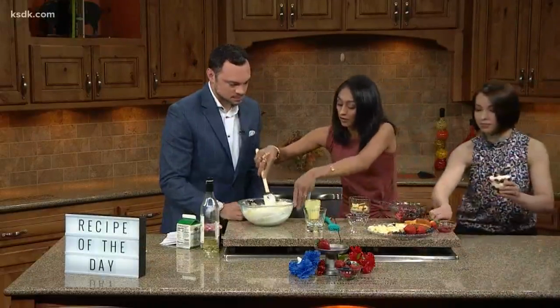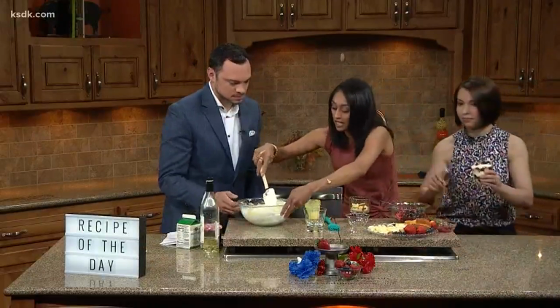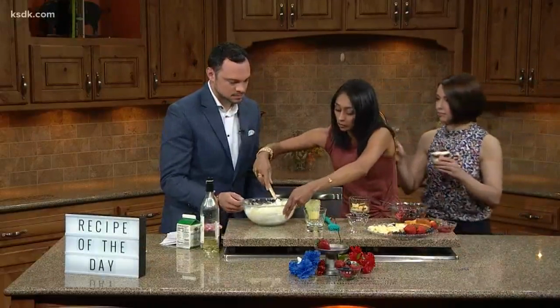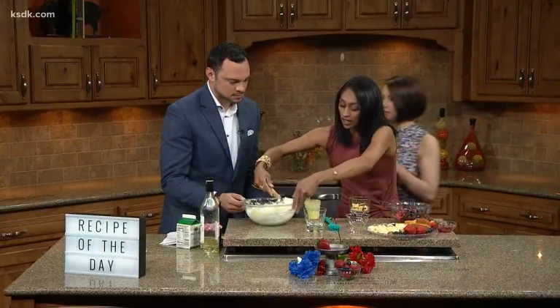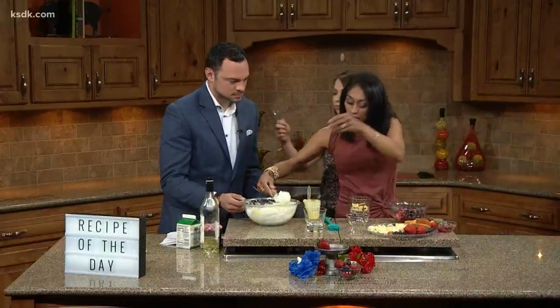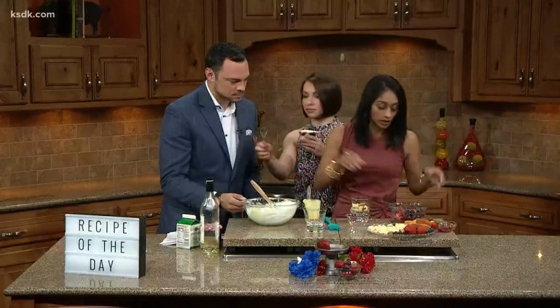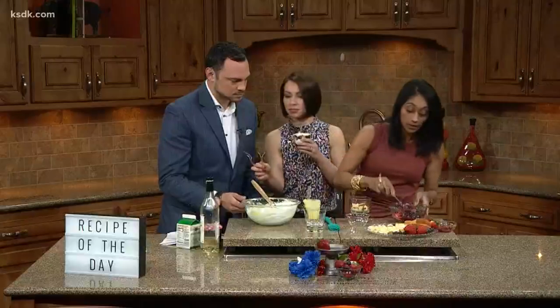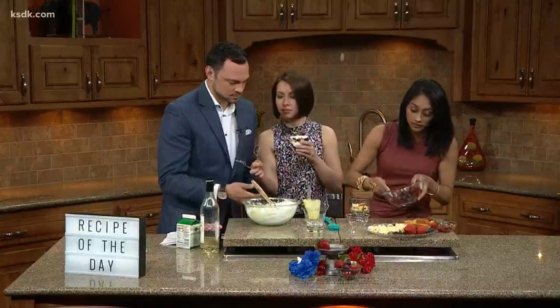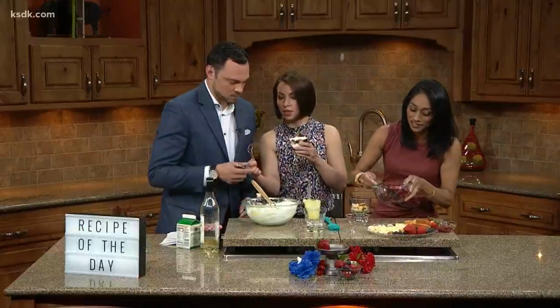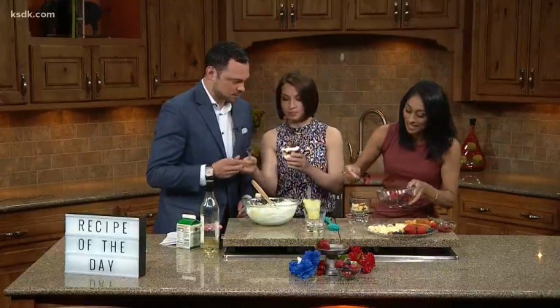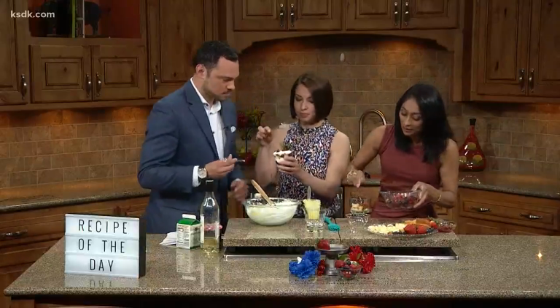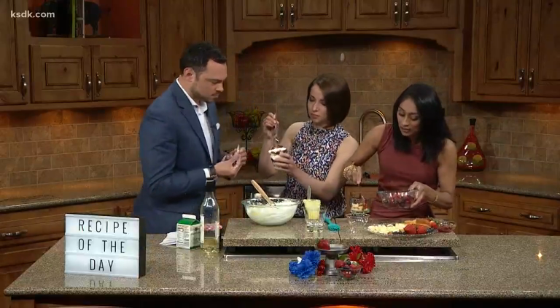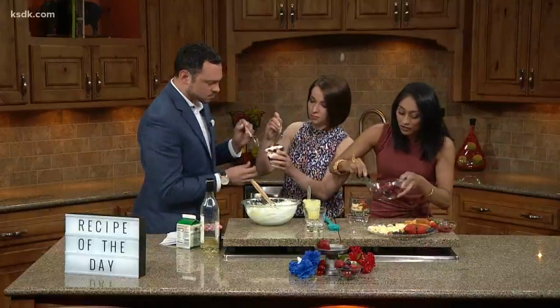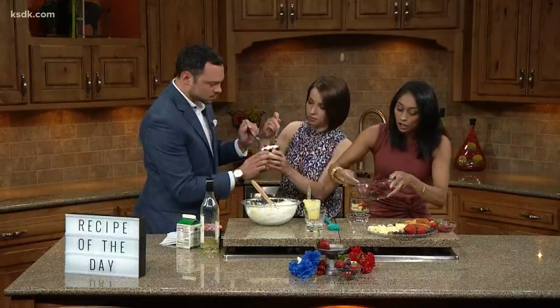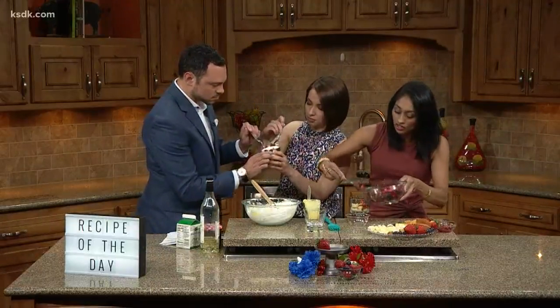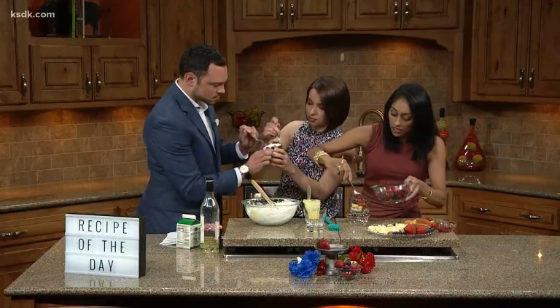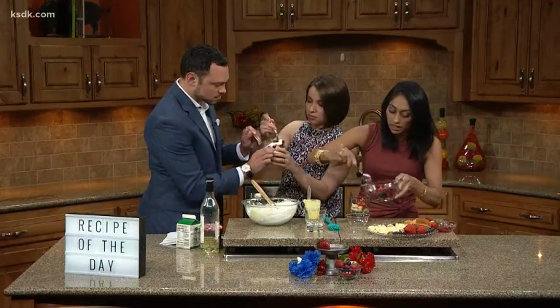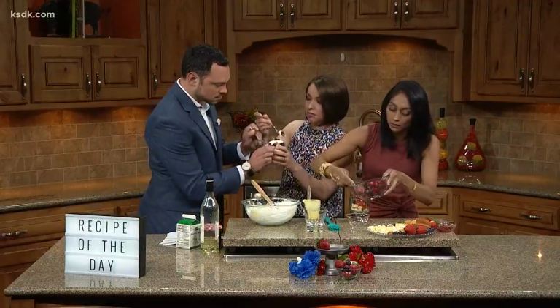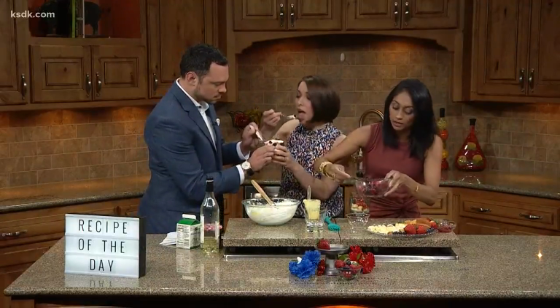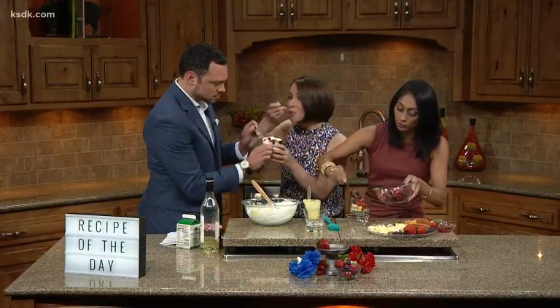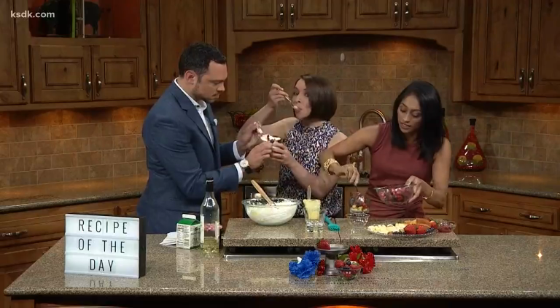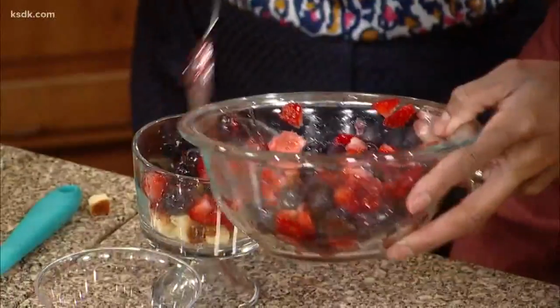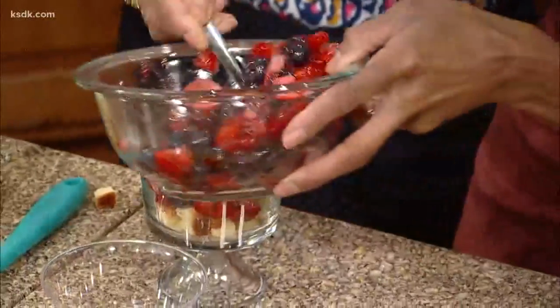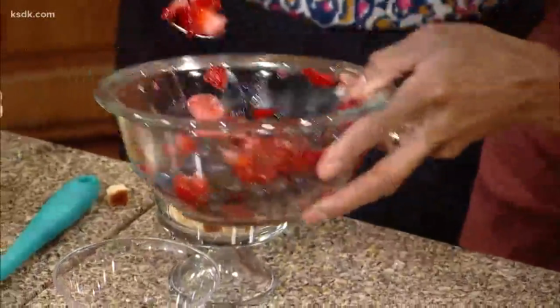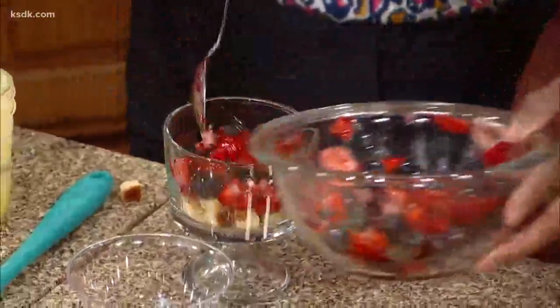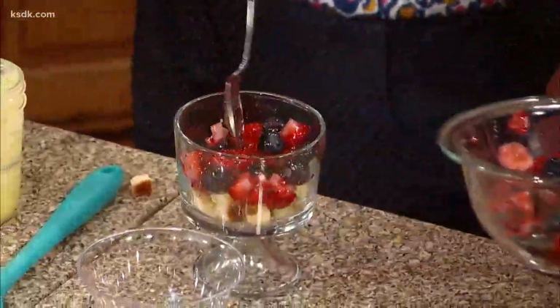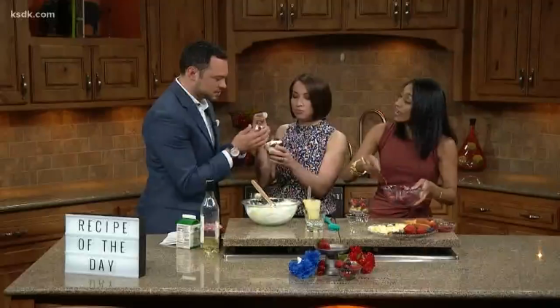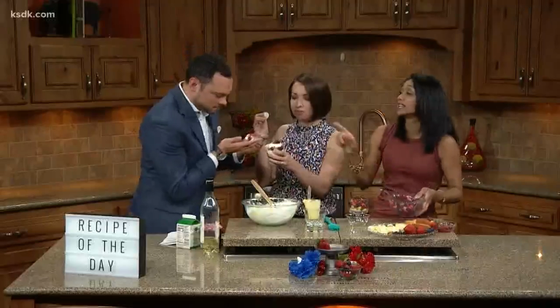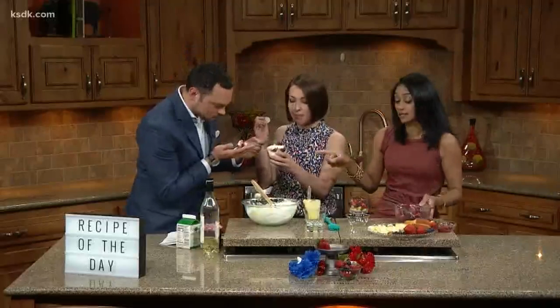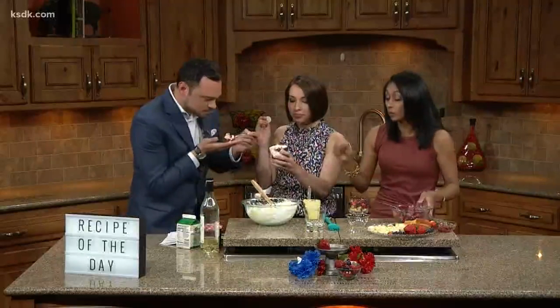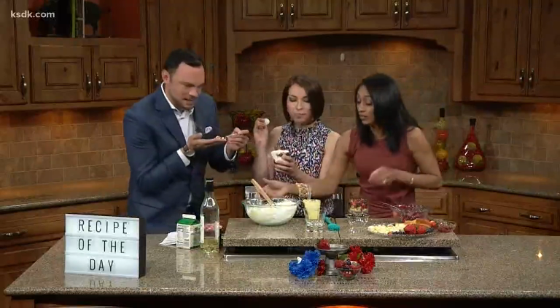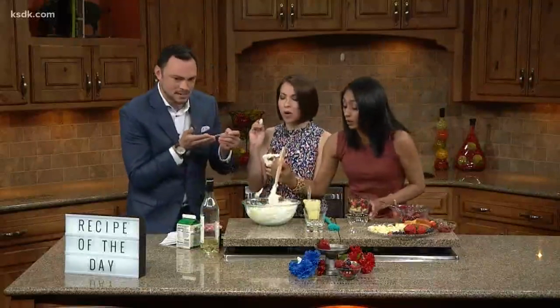Then we're going to add our berries first, and we're just going to make sure everything kind of goes to the side — just because that way, for presentation, you can see it. I made one with liquor and one without.